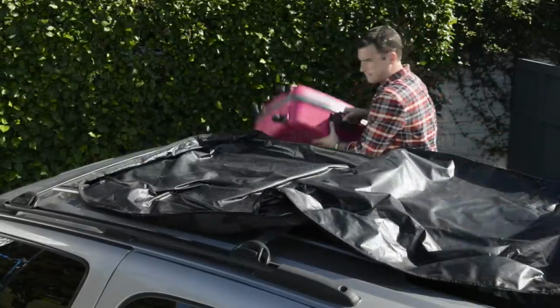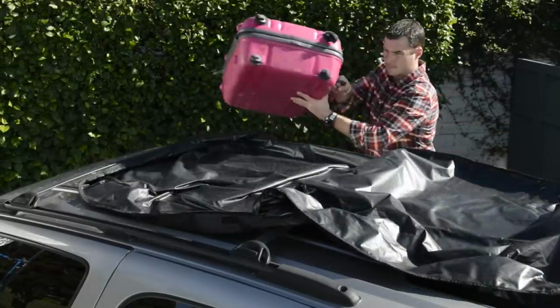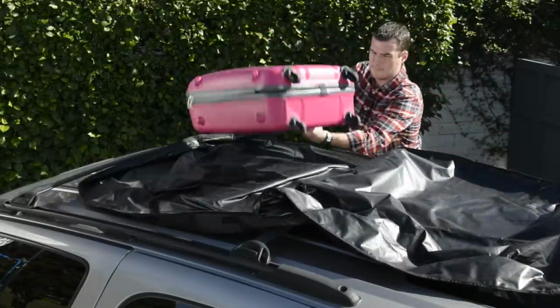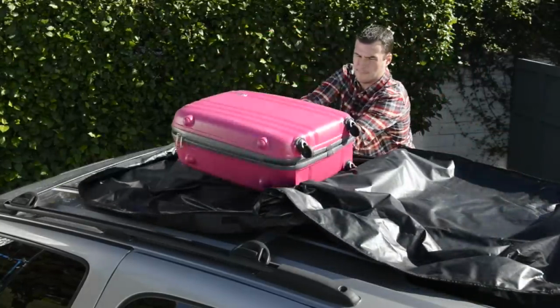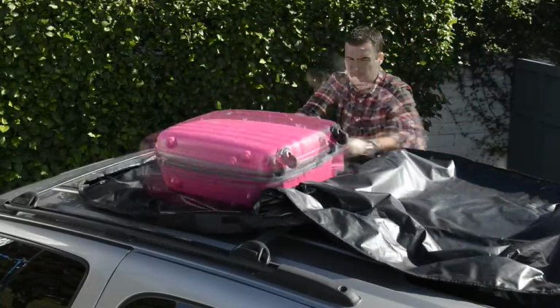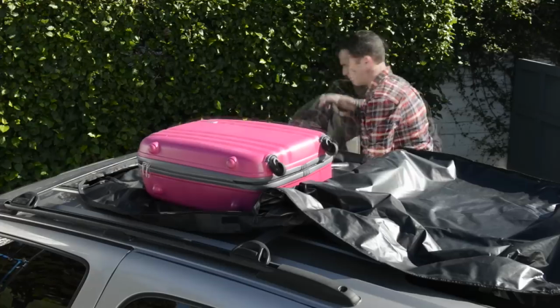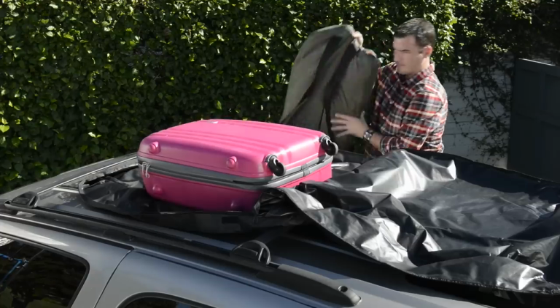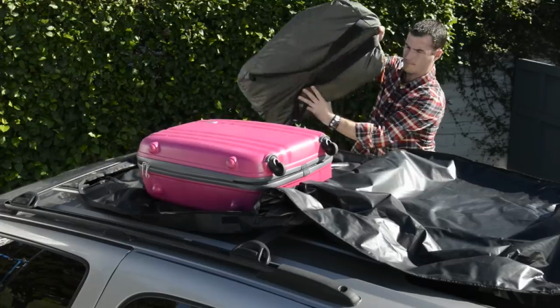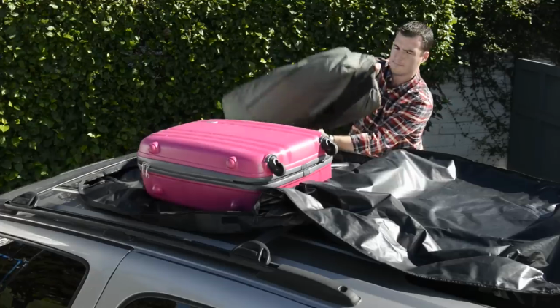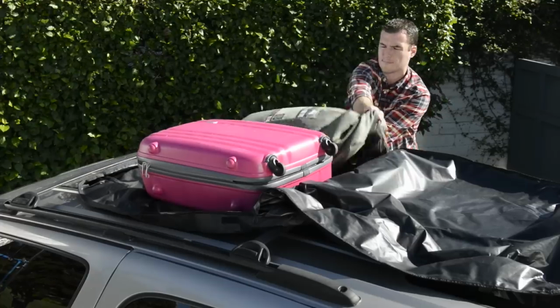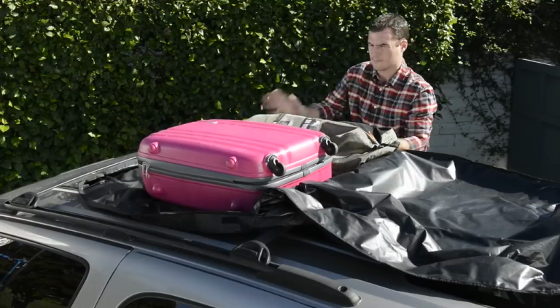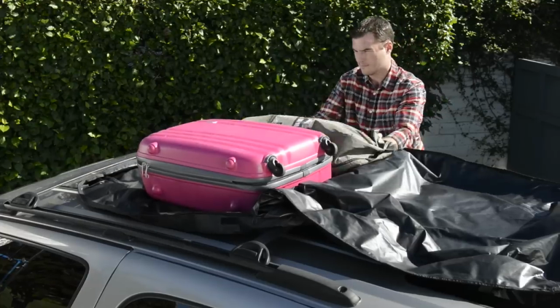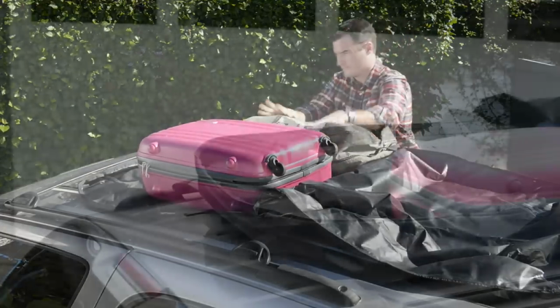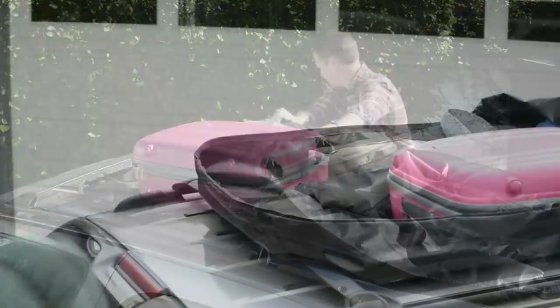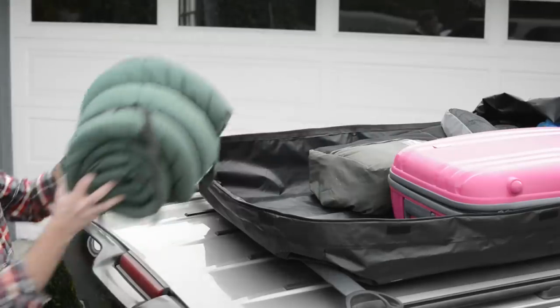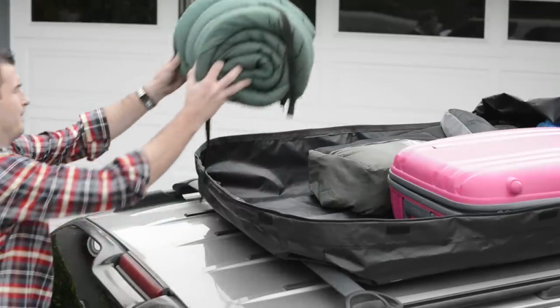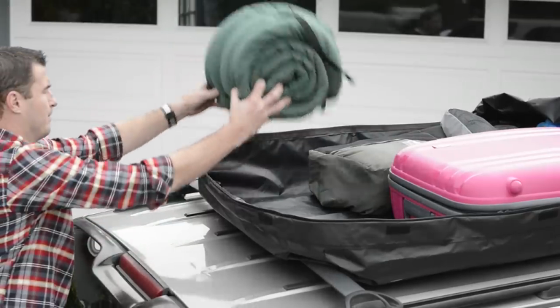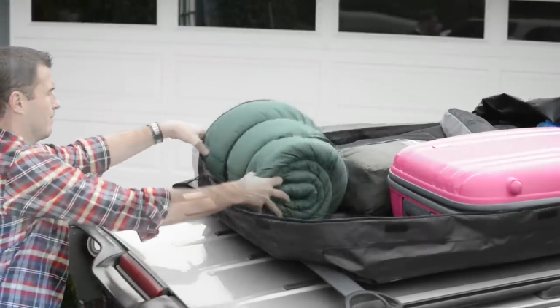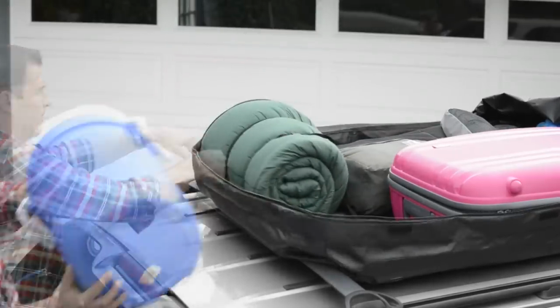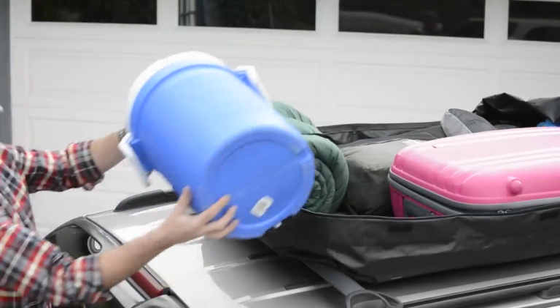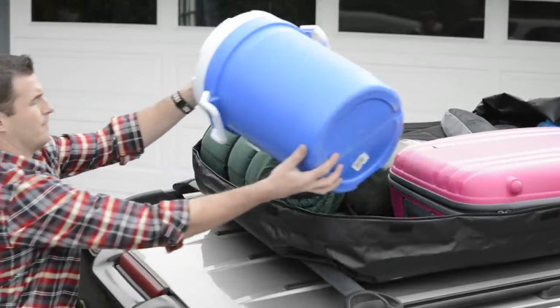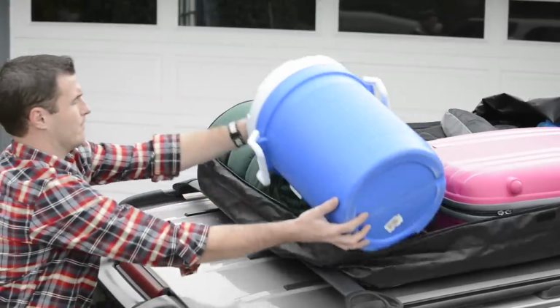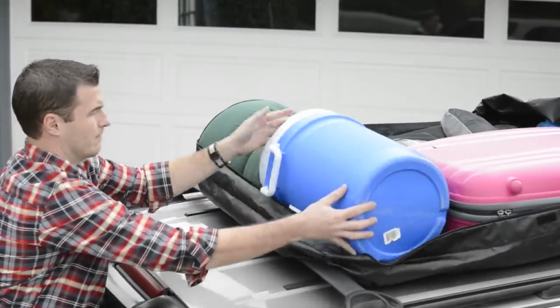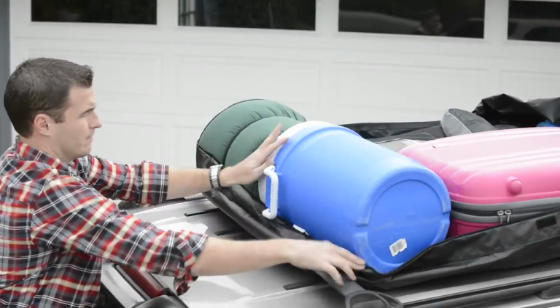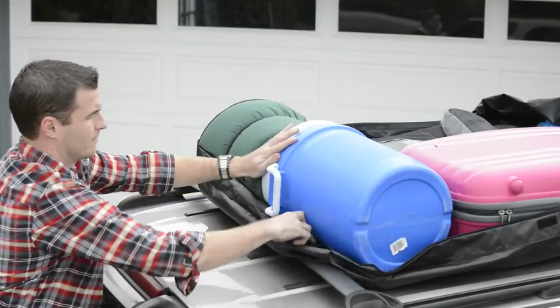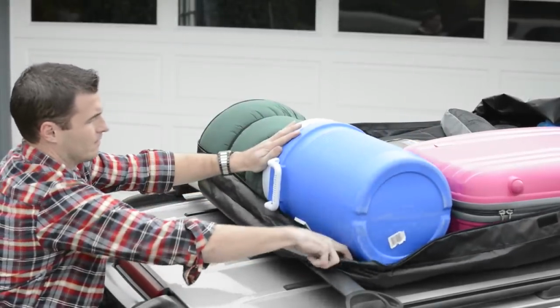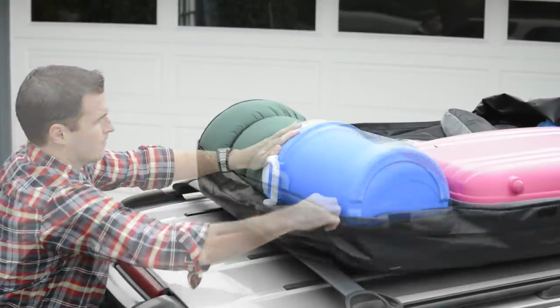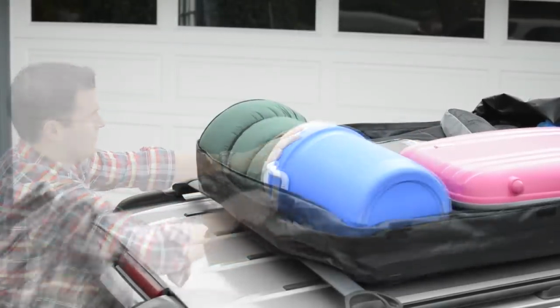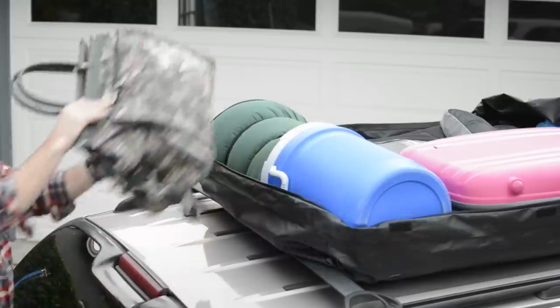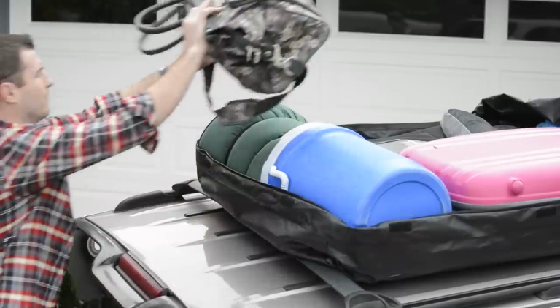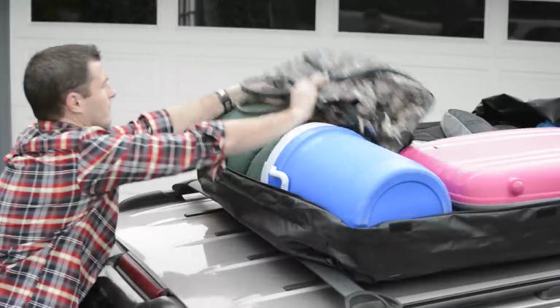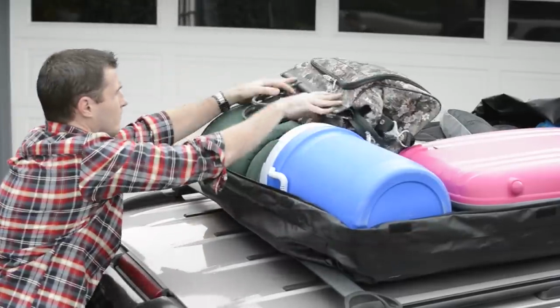As you are loading items into your bag, place heavier items on the bottom and distribute the weight evenly, being careful not to damage your roof. Check the owner's manual to see the maximum weight rating of the roof and luggage rack to prevent damaging your vehicle.